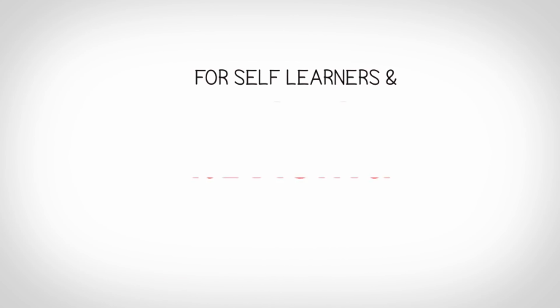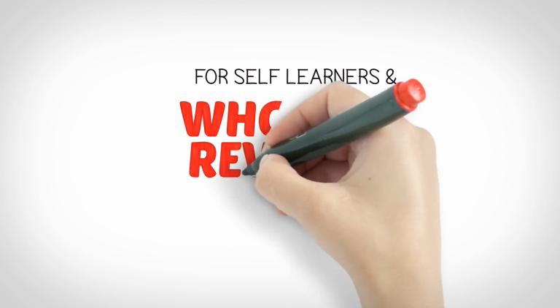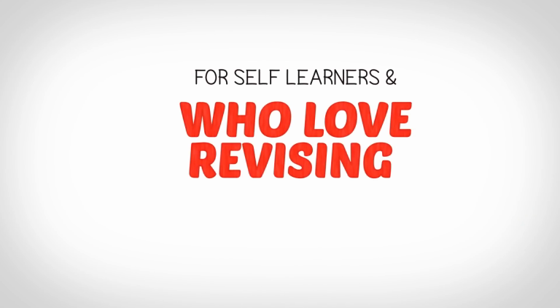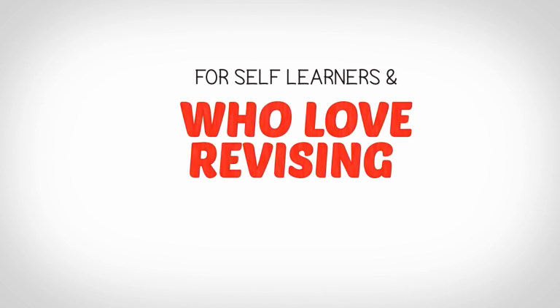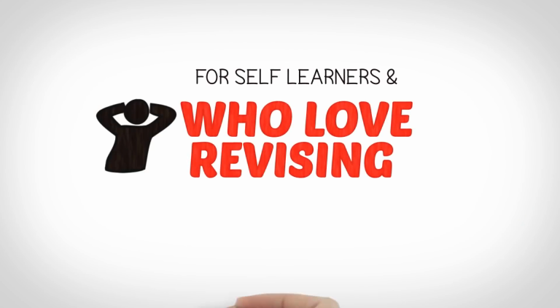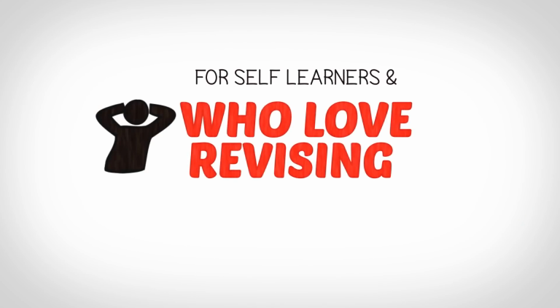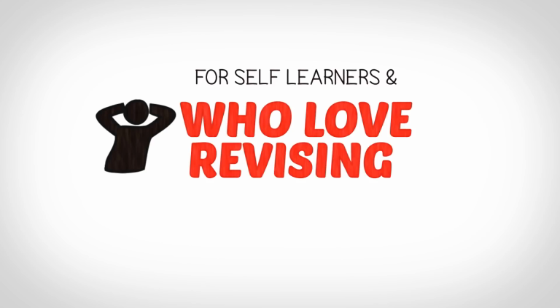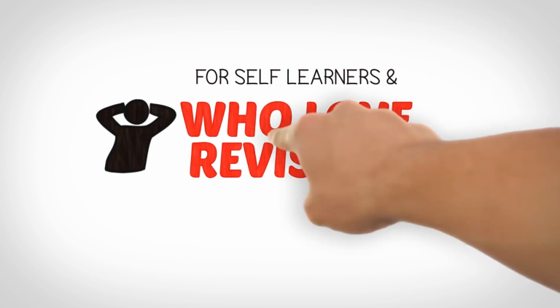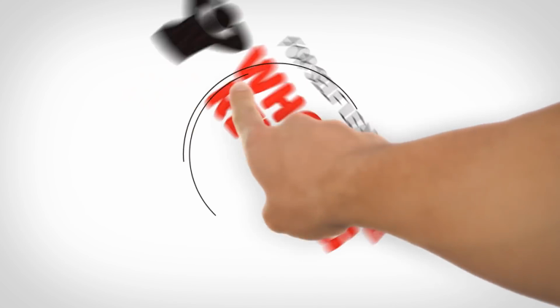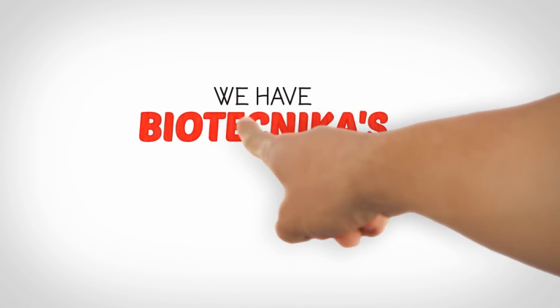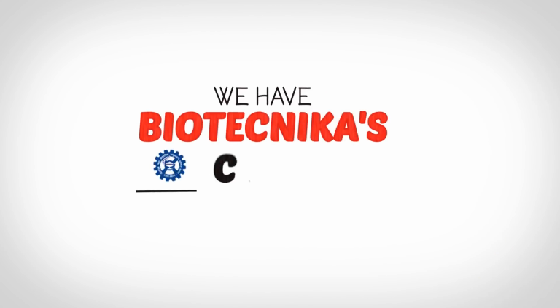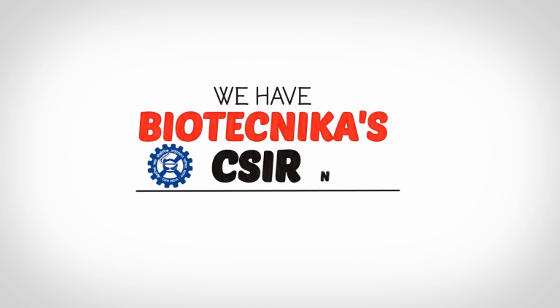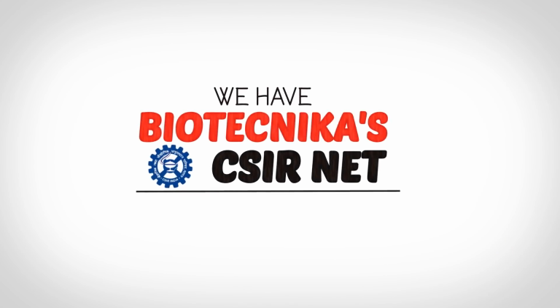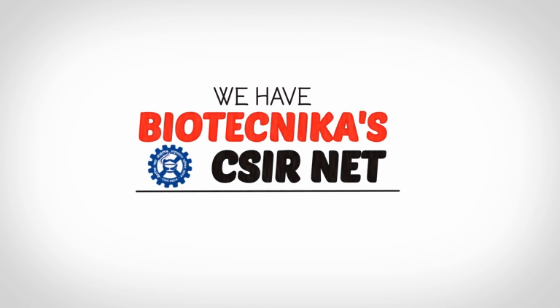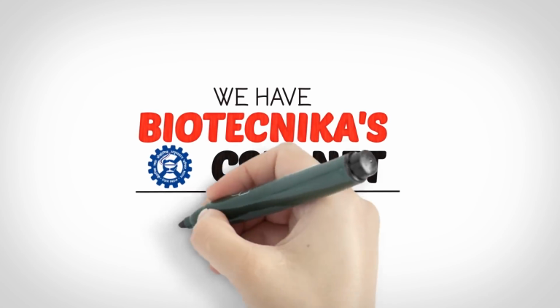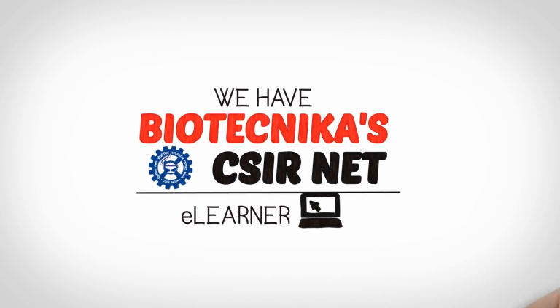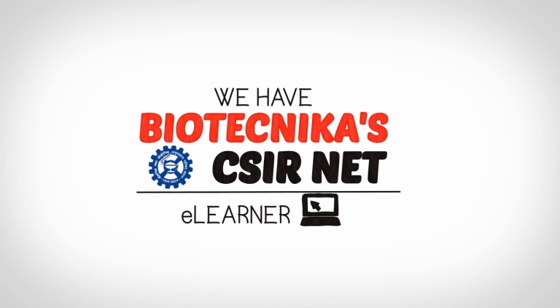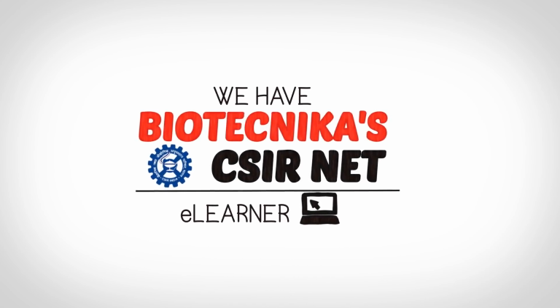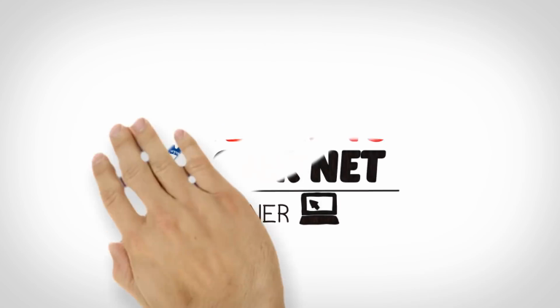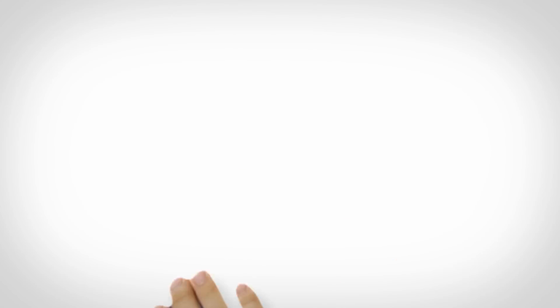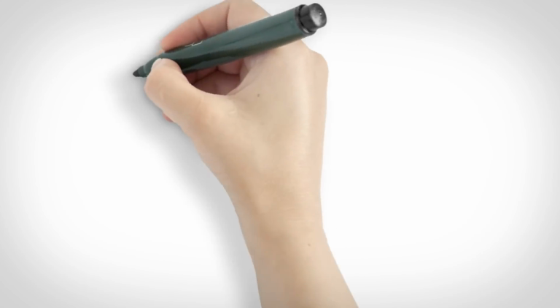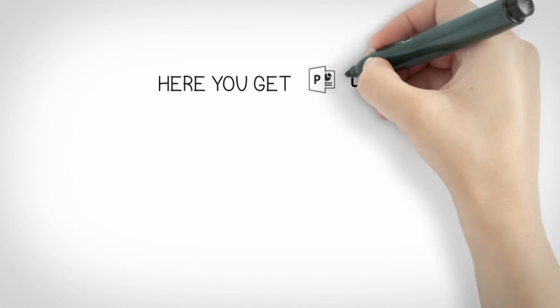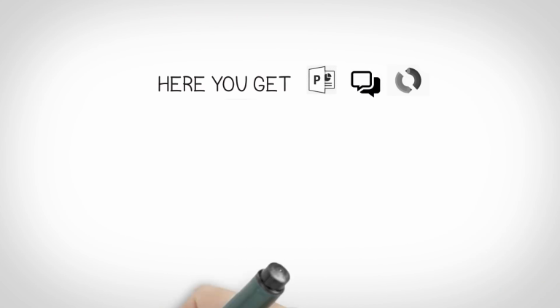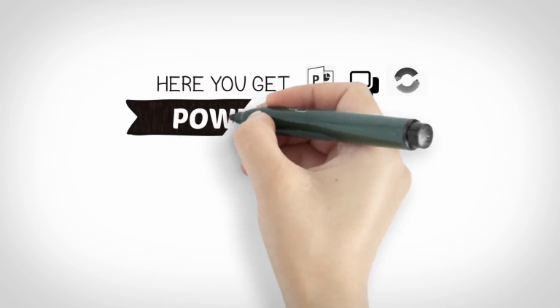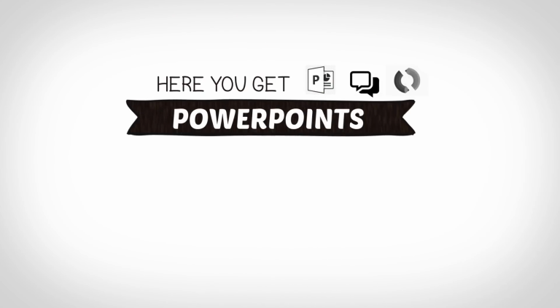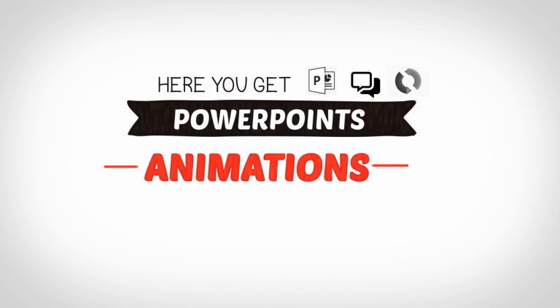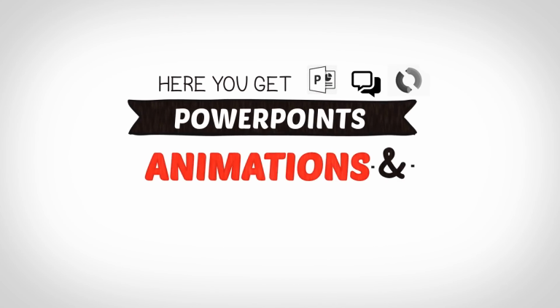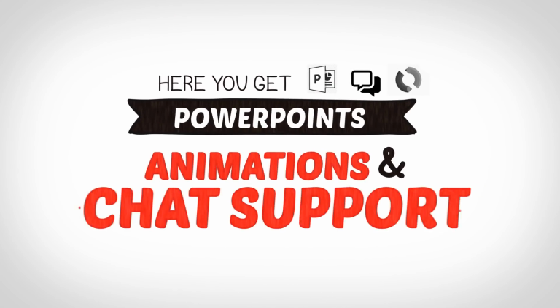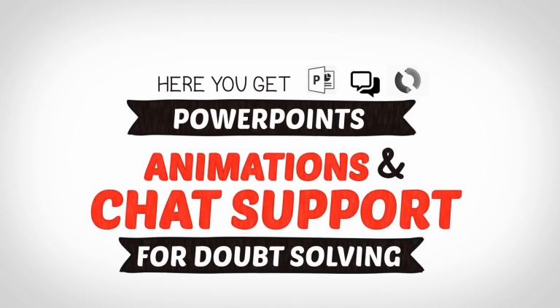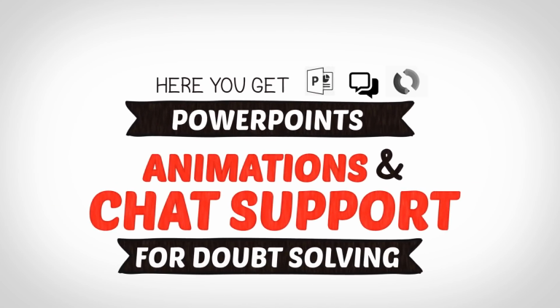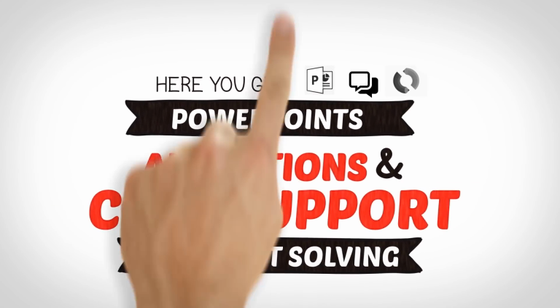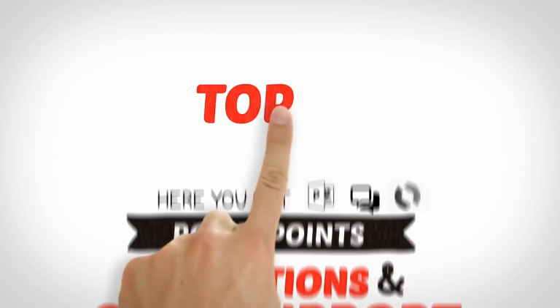For self-learners and those who love revising every day, we have Biotechnica's CSIR Net e-Learner. Here you get PowerPoints, animations, and chat support for doubt-solving.